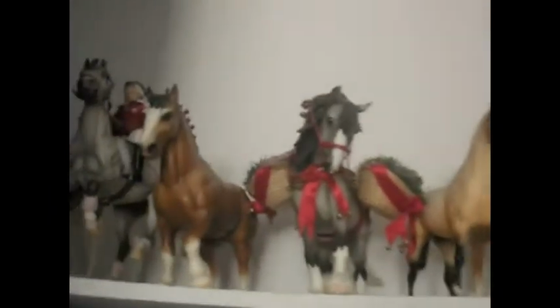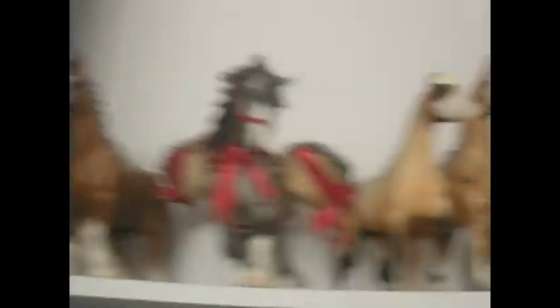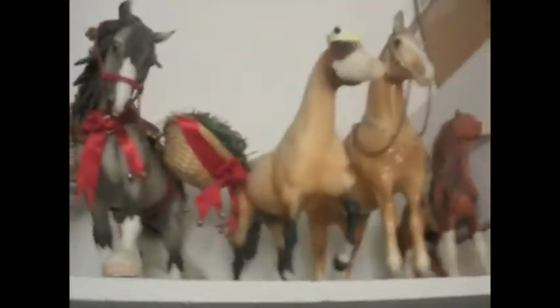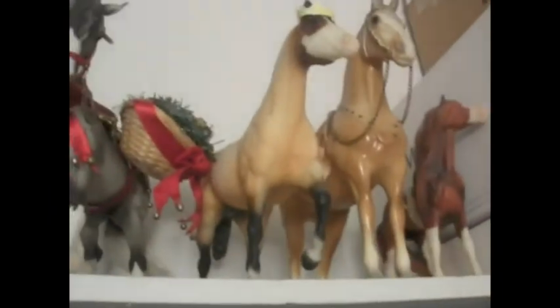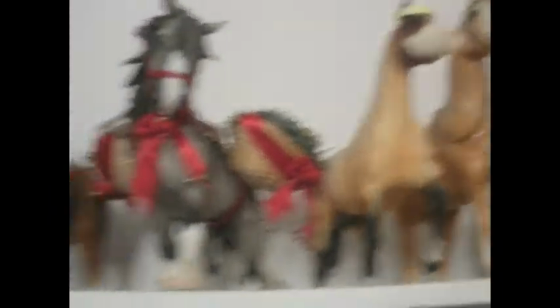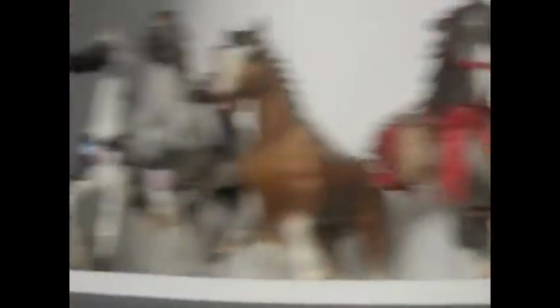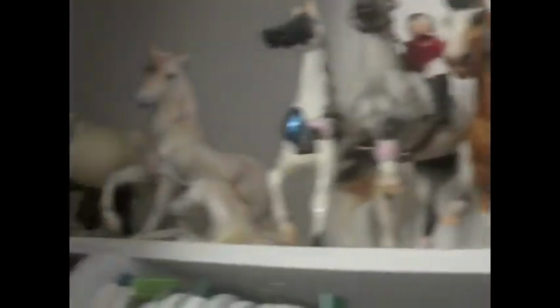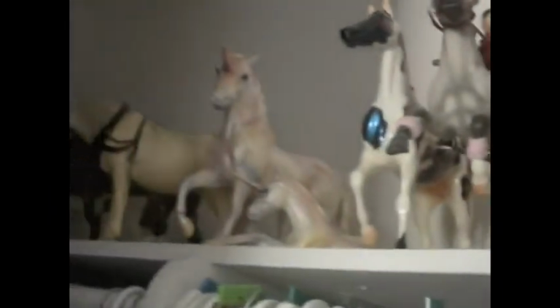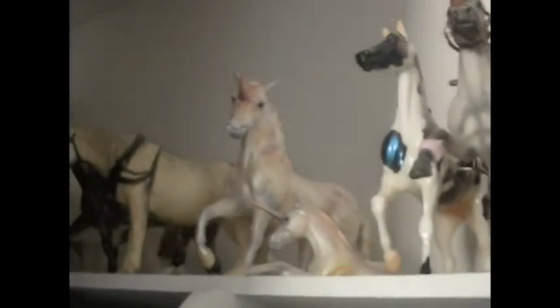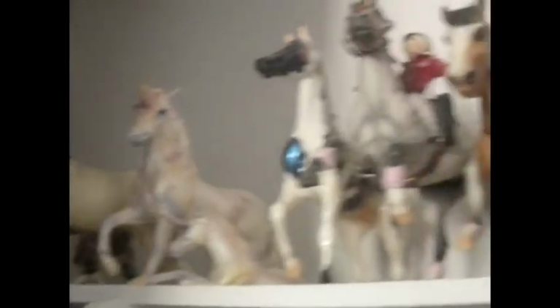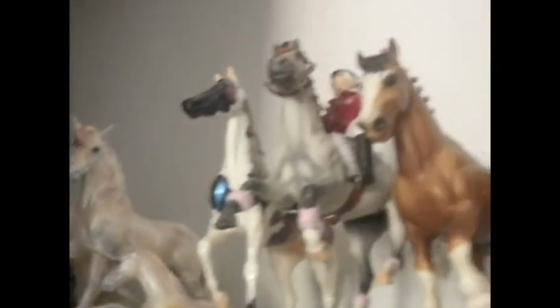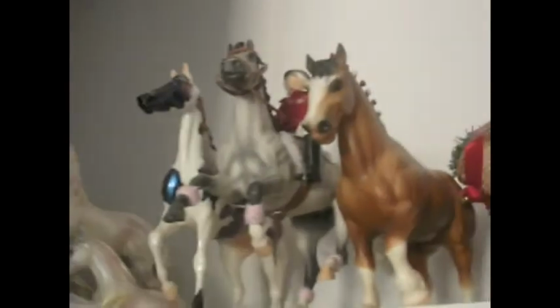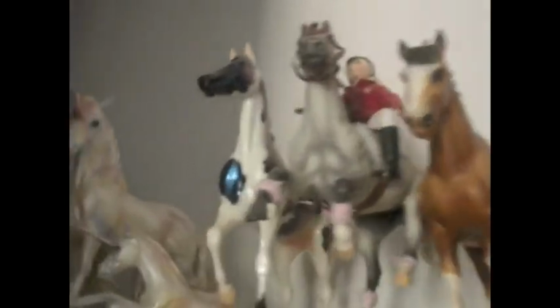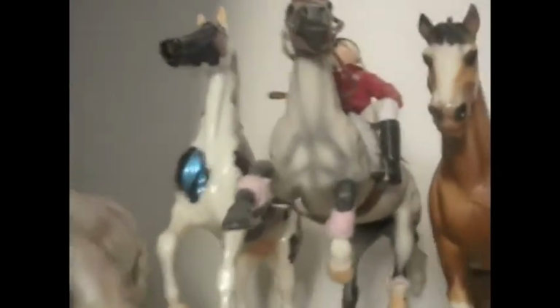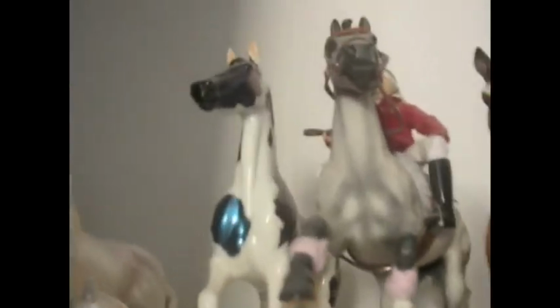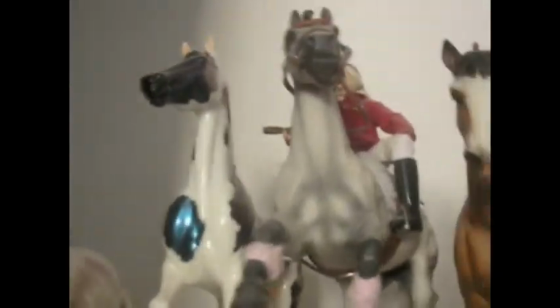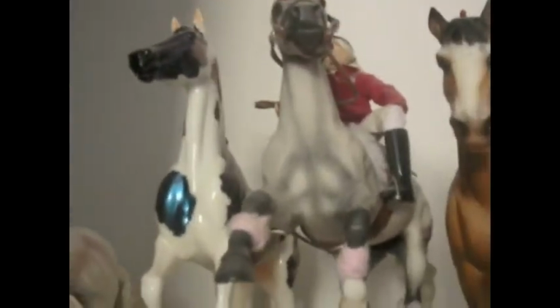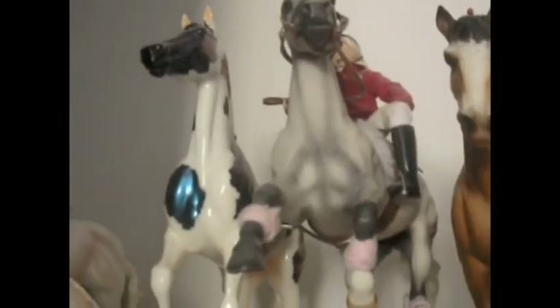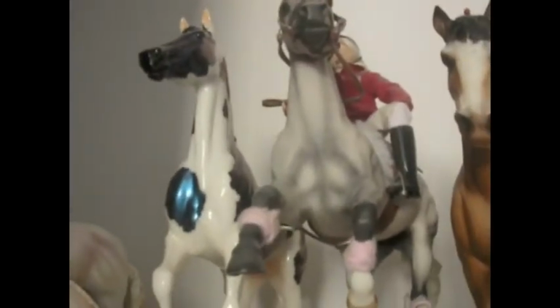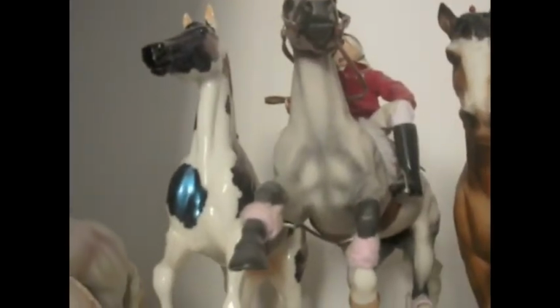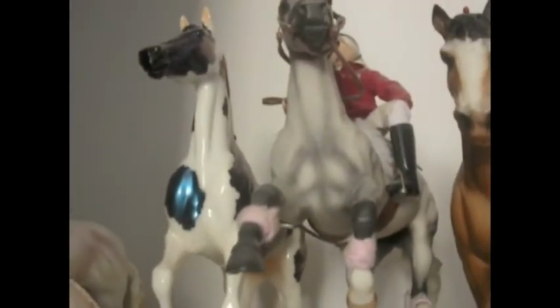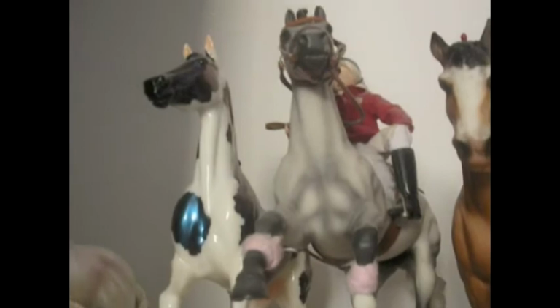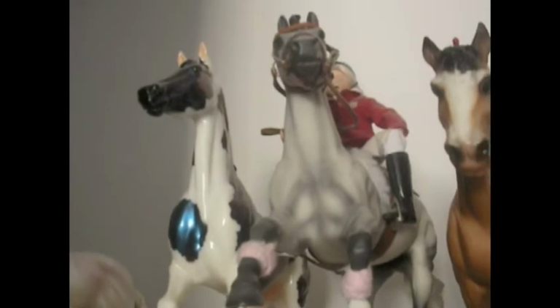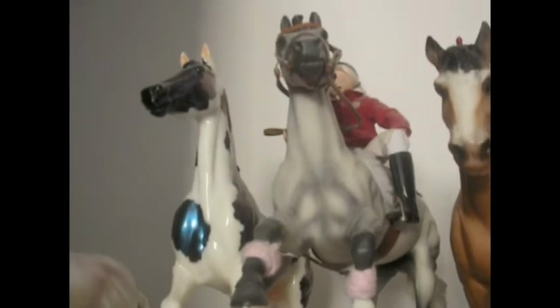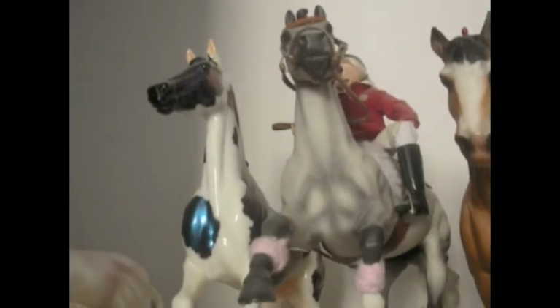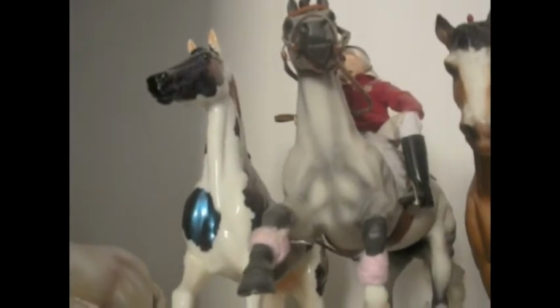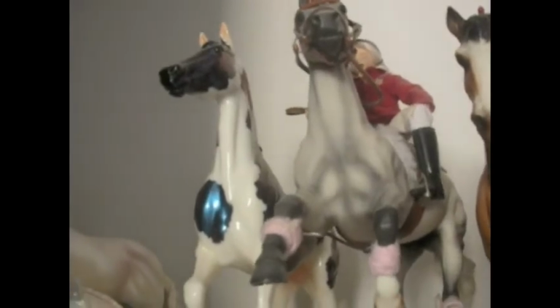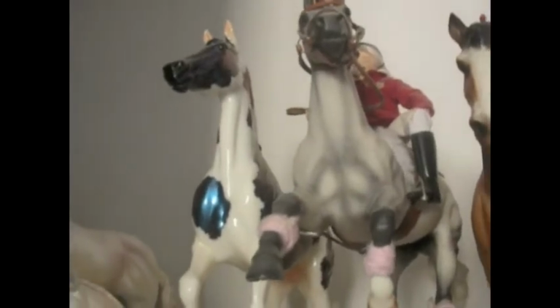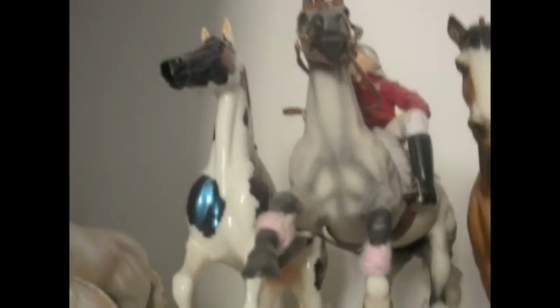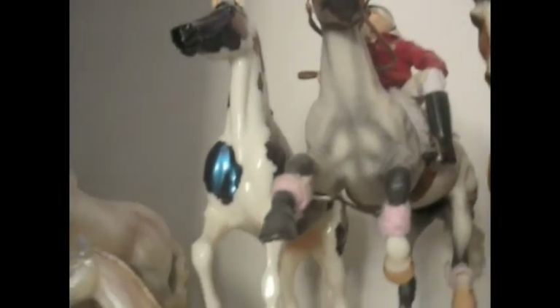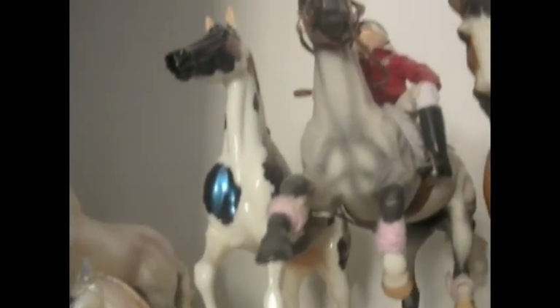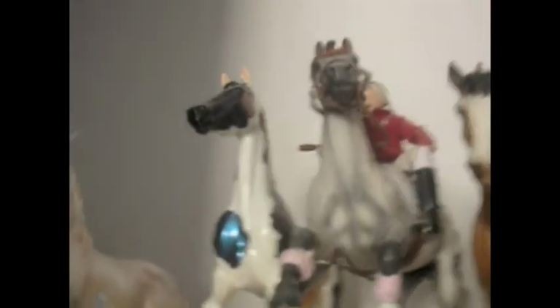Hey guys. I don't really have any favorites over here, but I think they're really awesome. Ideal is actually the first traditional Breyer I bought with my own money. That's just a little cool fun fact.